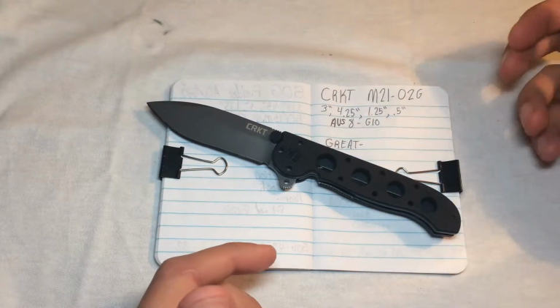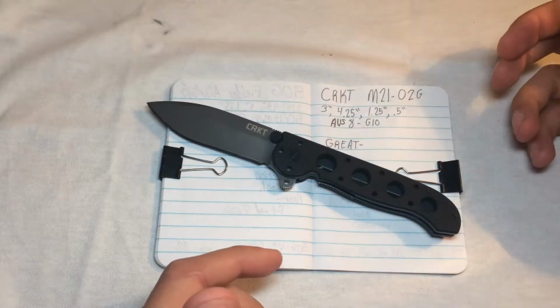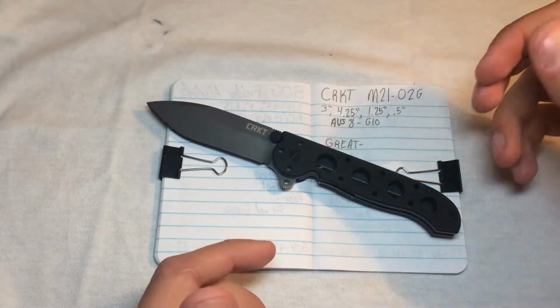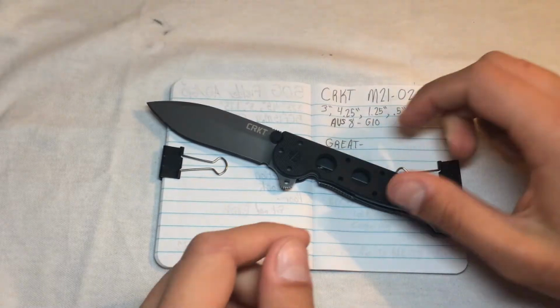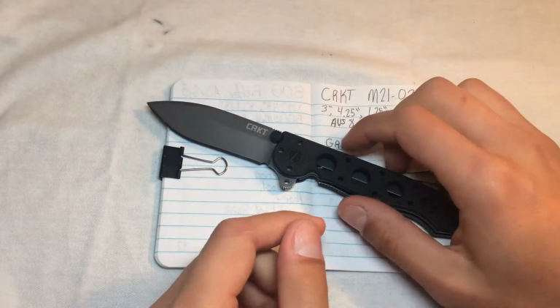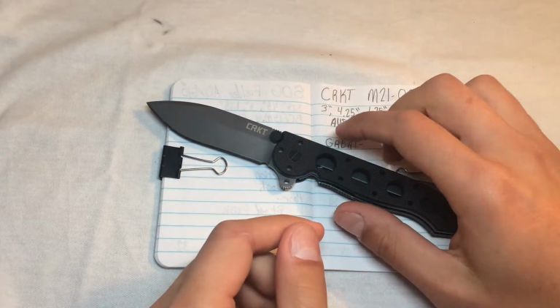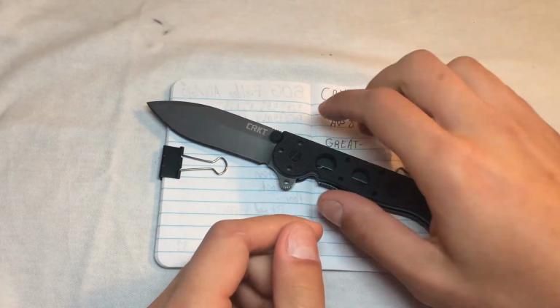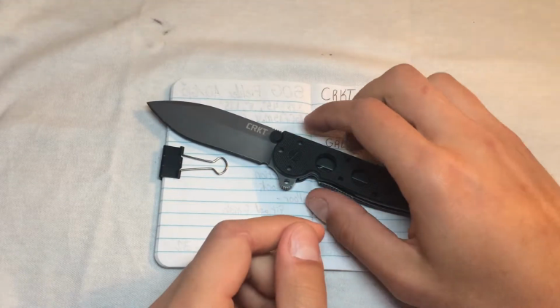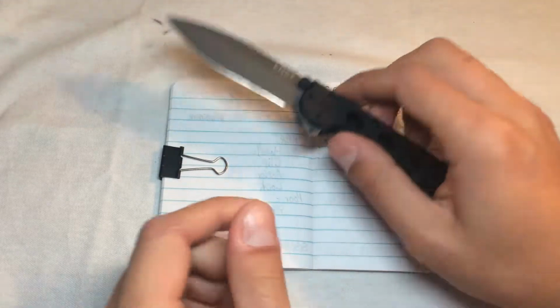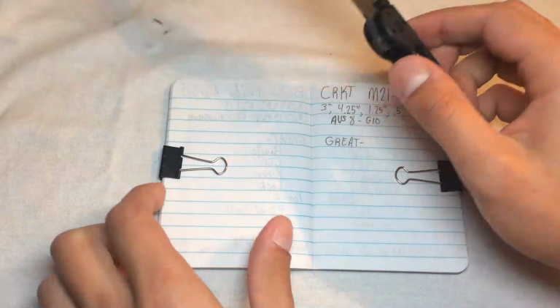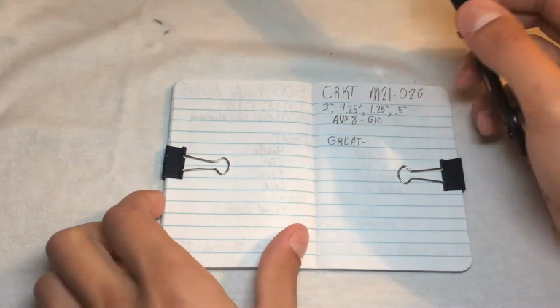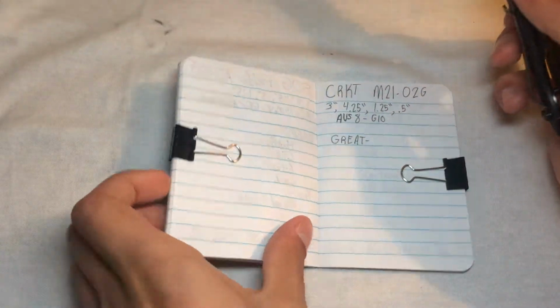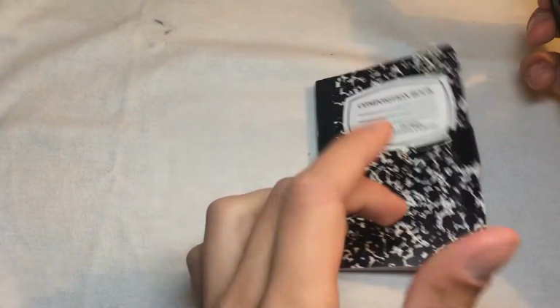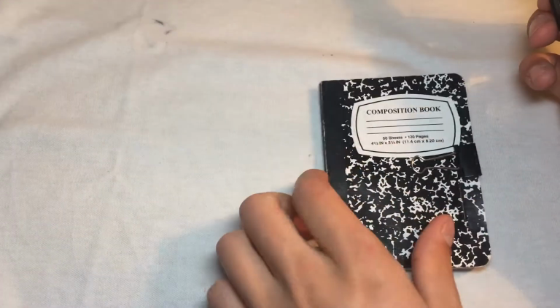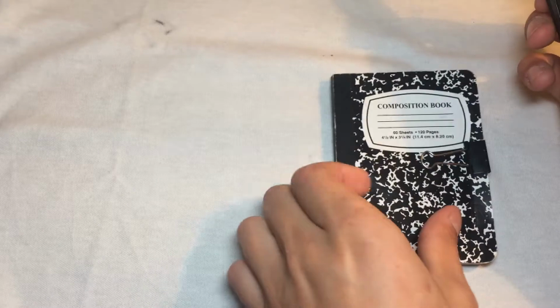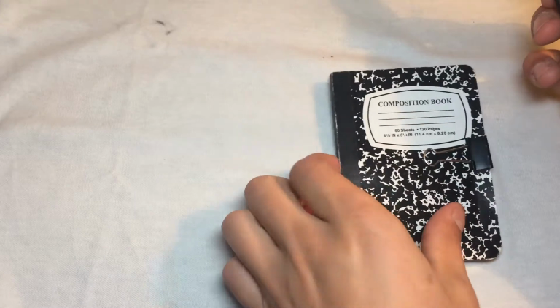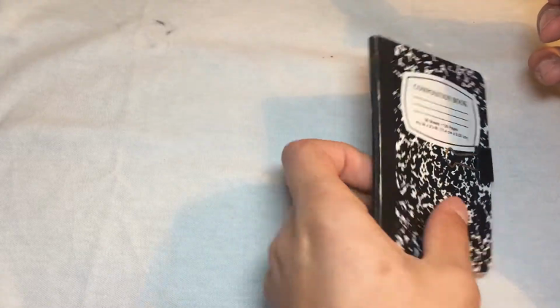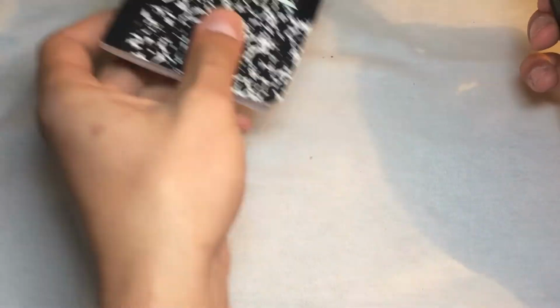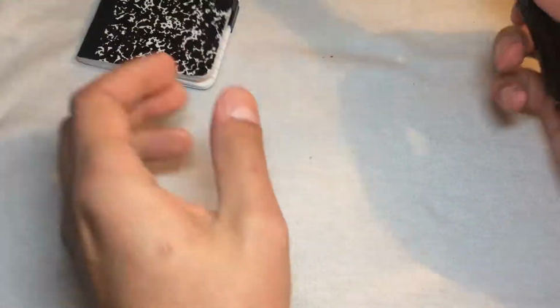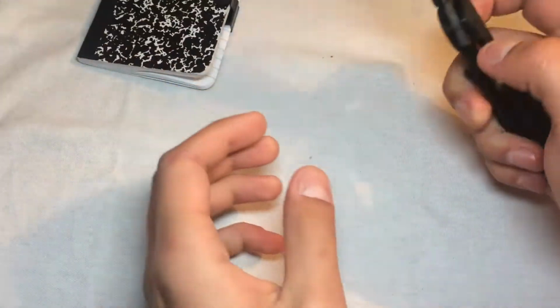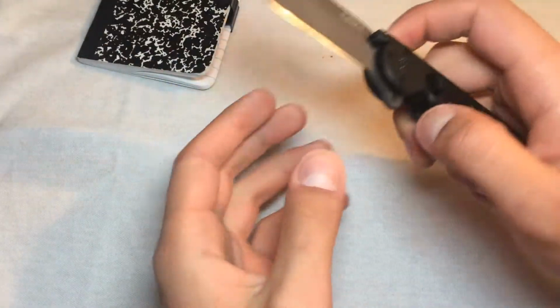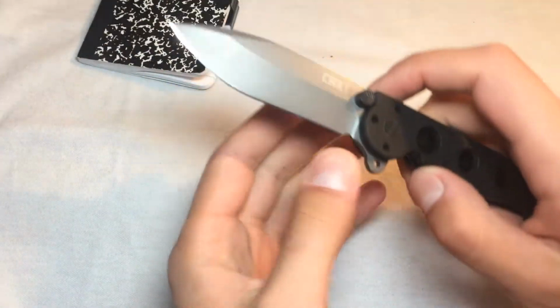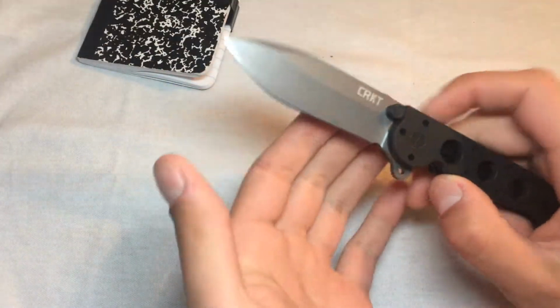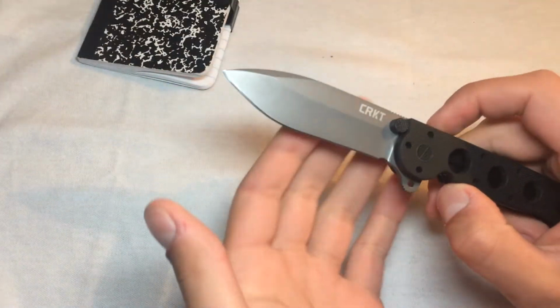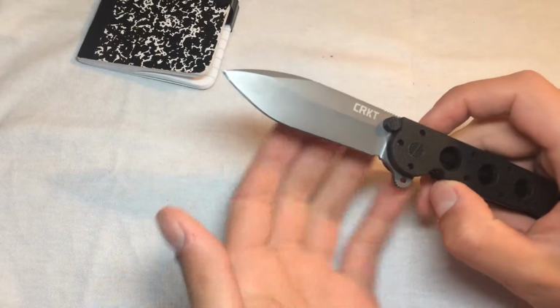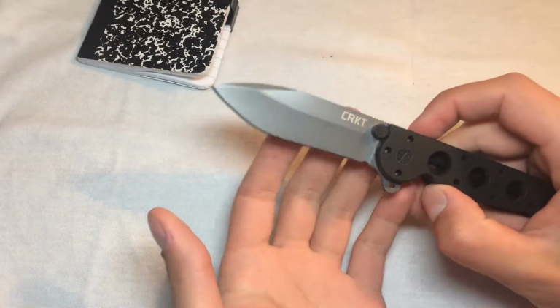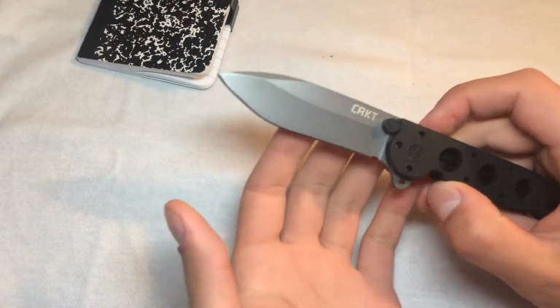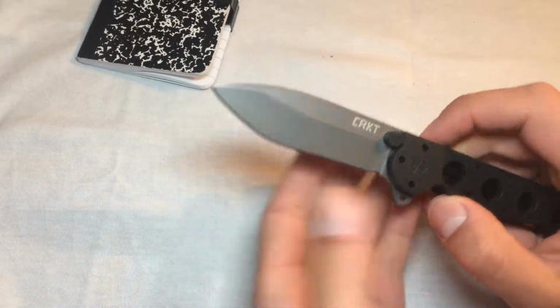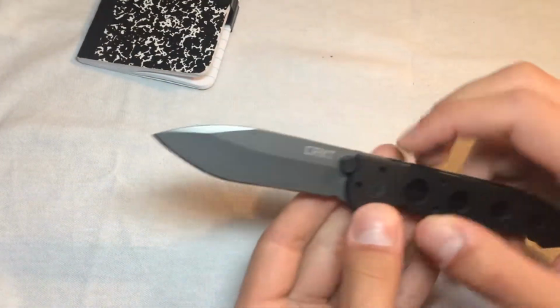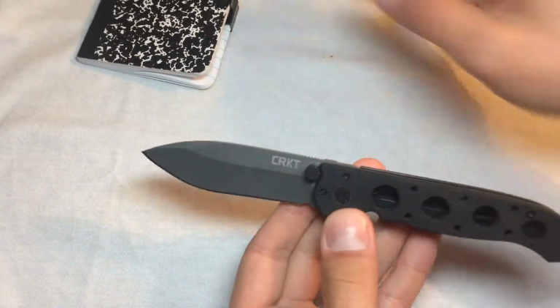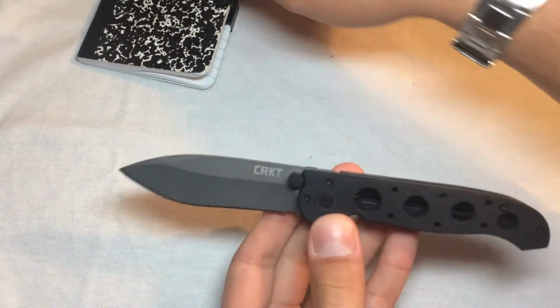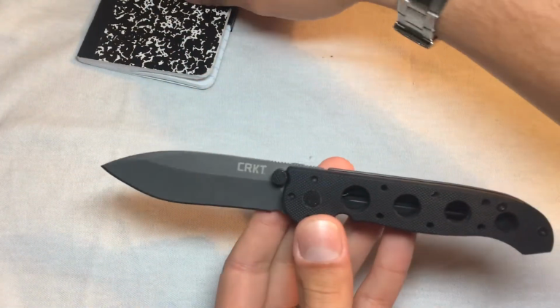What up you weirdos, Dave here from I Like Knives. Here to talk to you today about the CRKT M21.